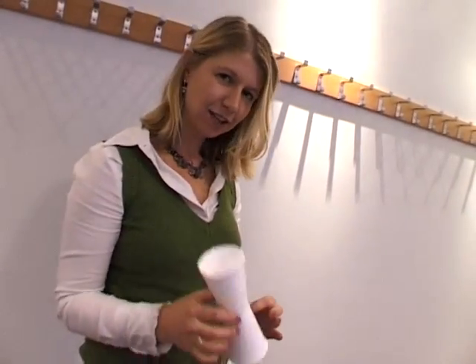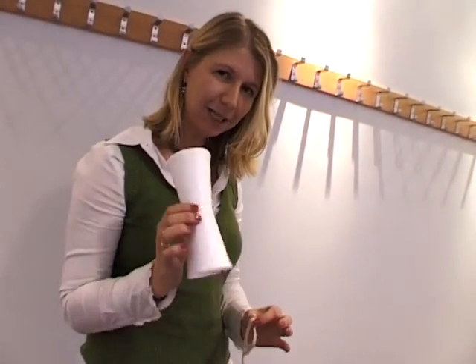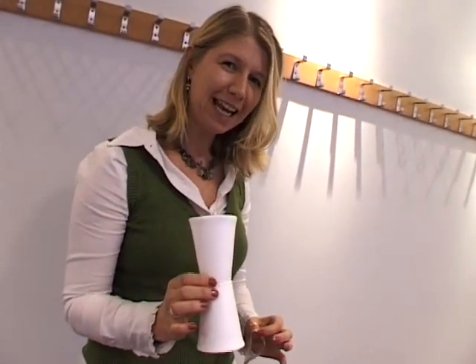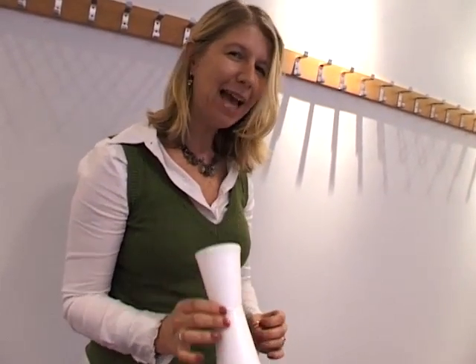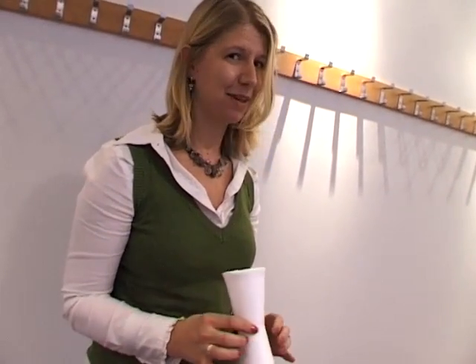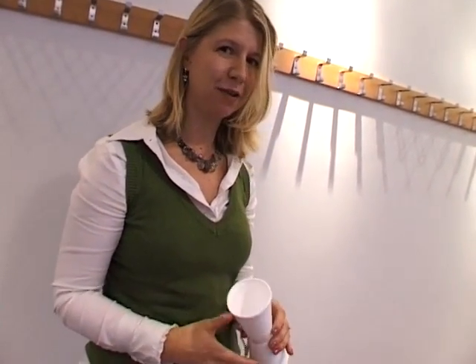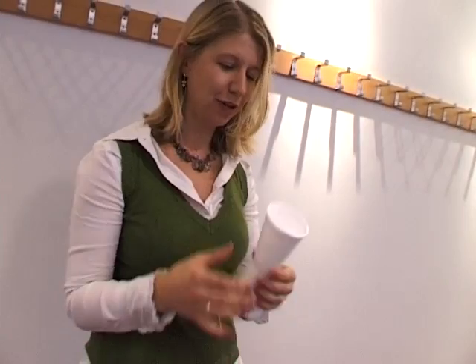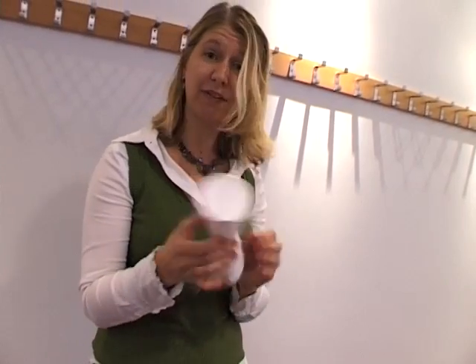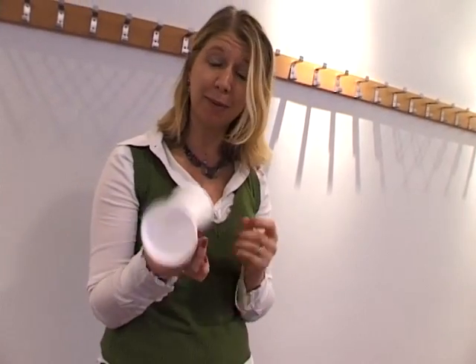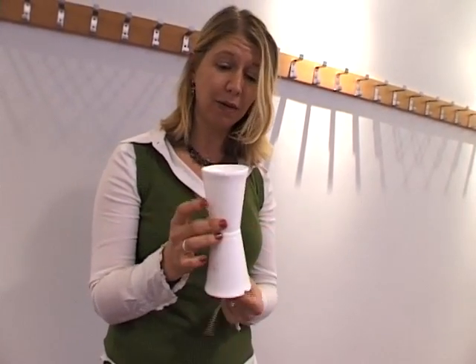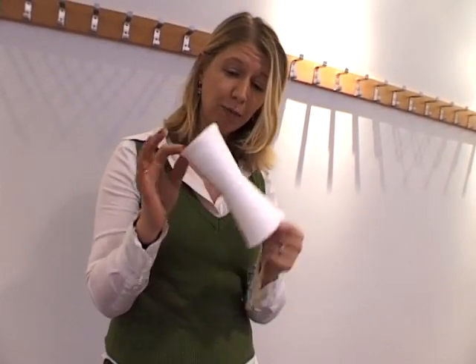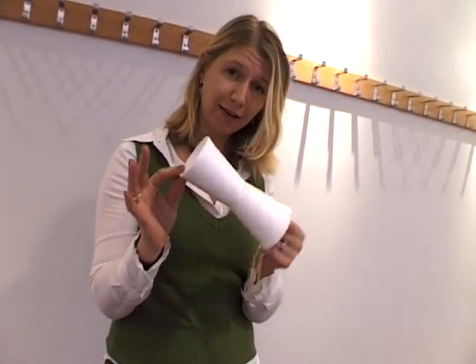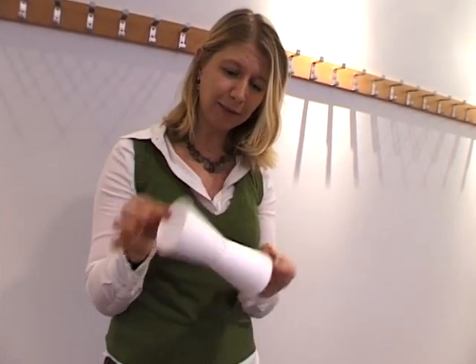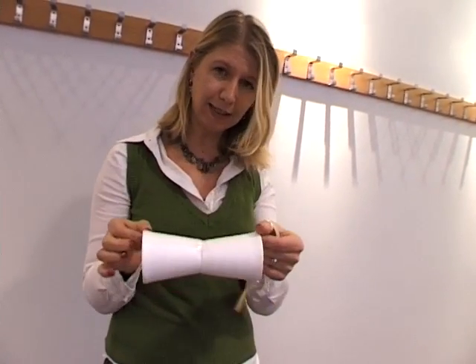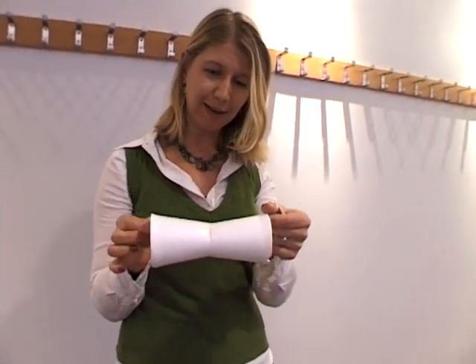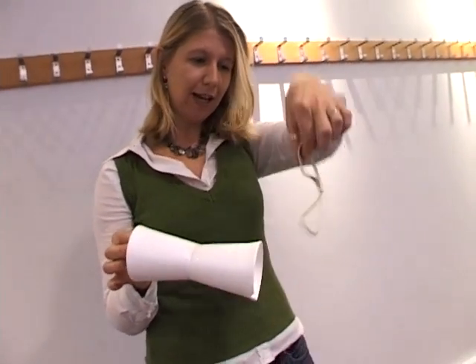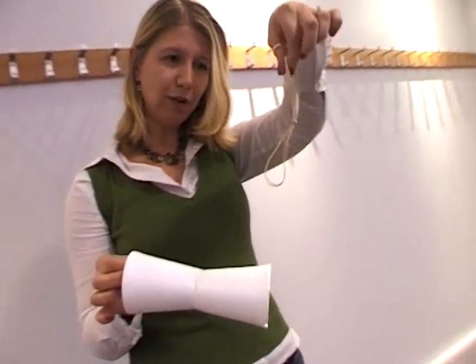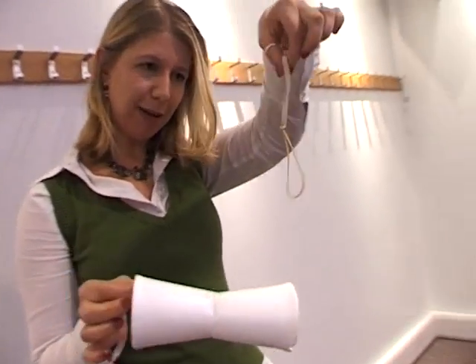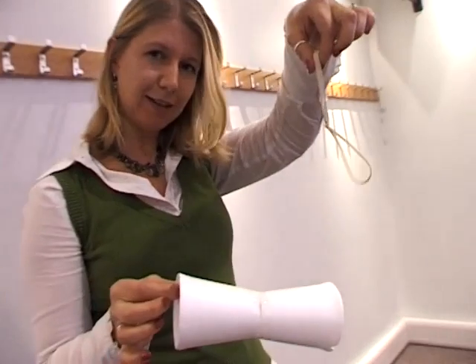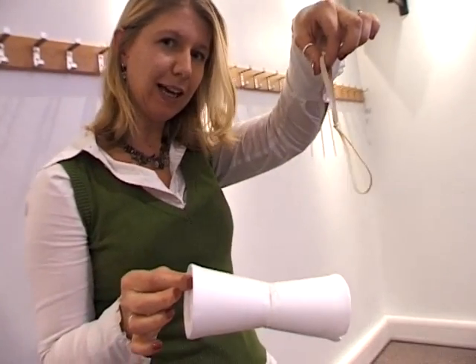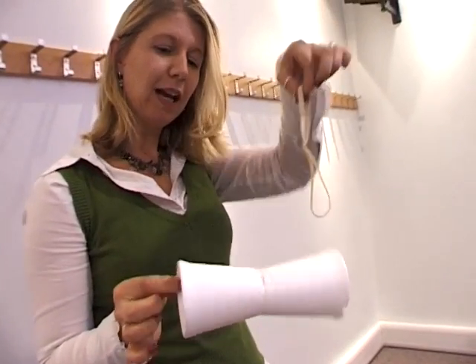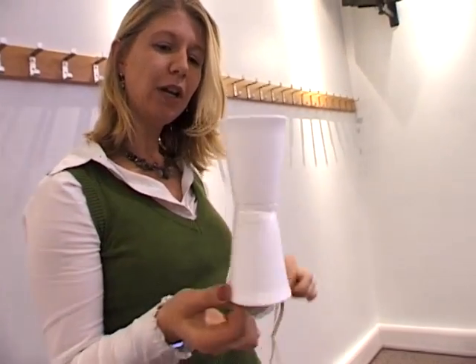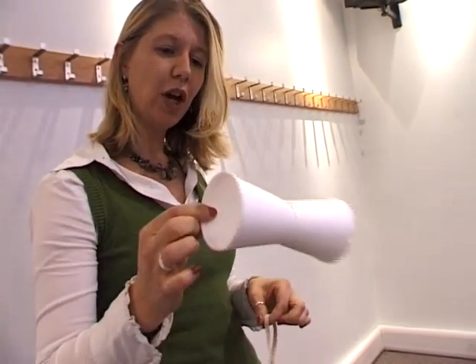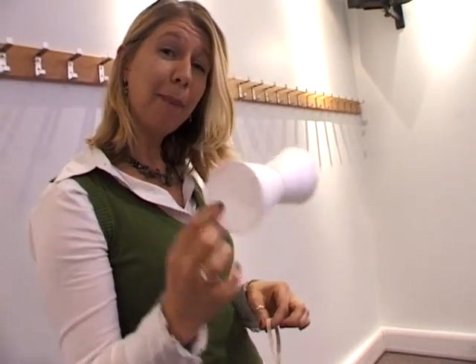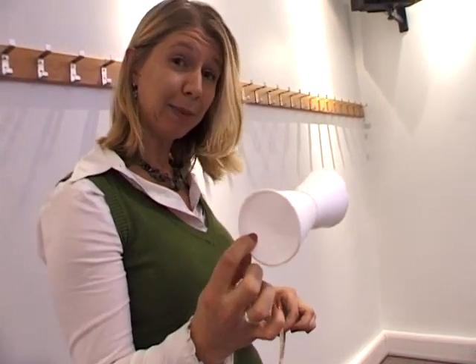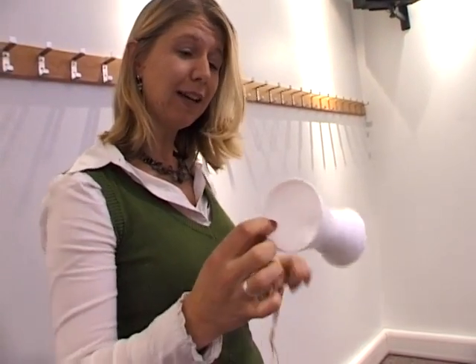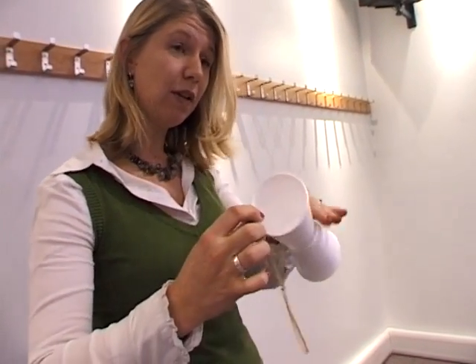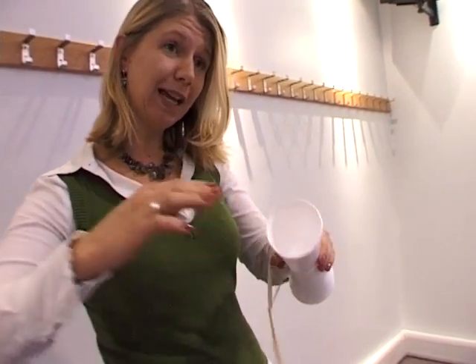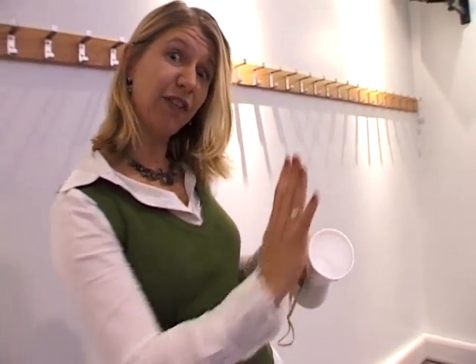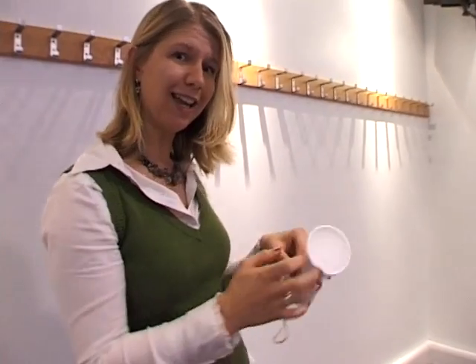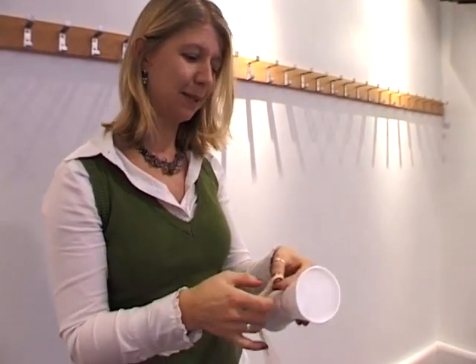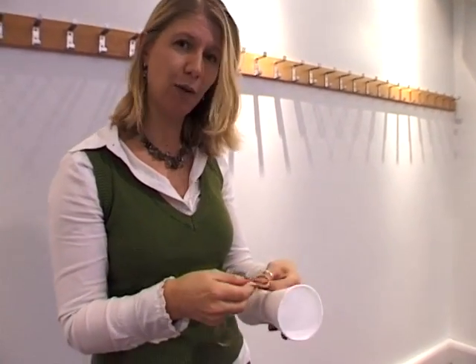We can explain how Beckham can bend a football using something very simple. We've got two polystyrene cups just sellotaped together and two elastic bands just knotted together. And we're going to try and show how backspin can be used to make things fly in an unexpected way.